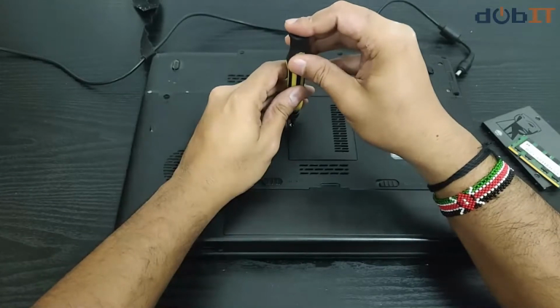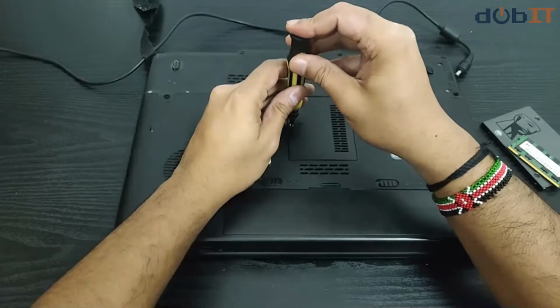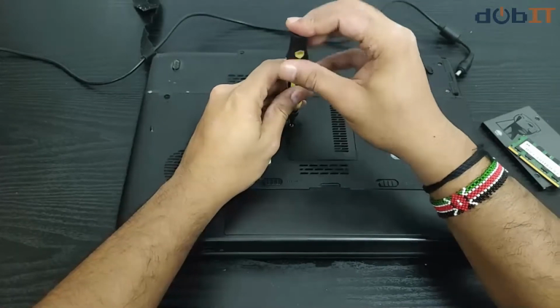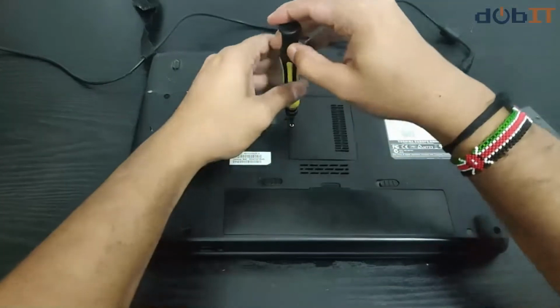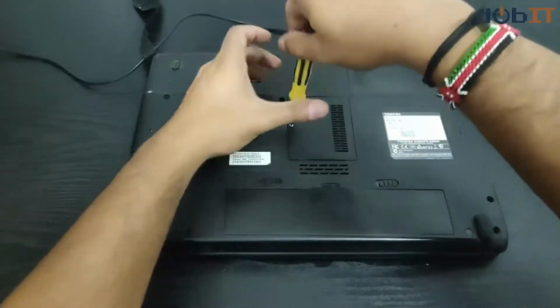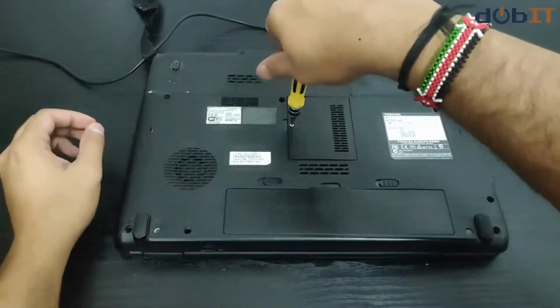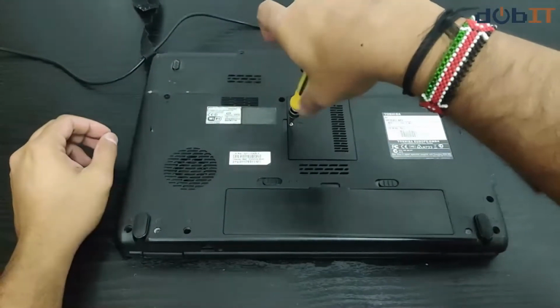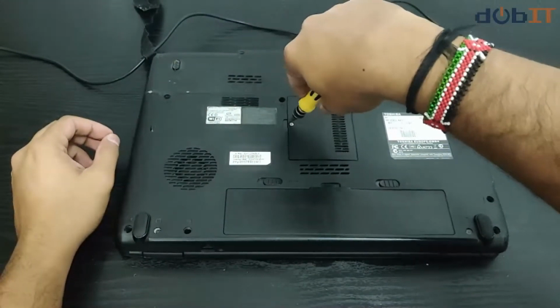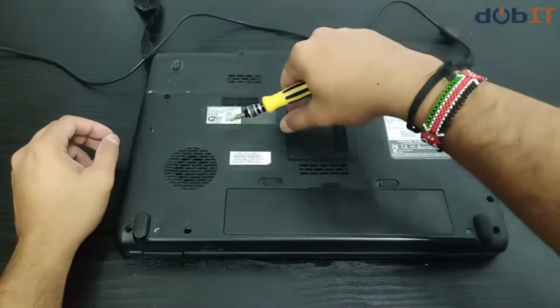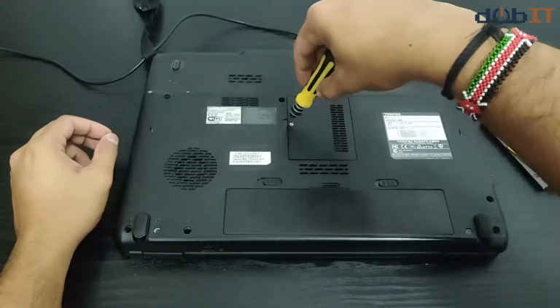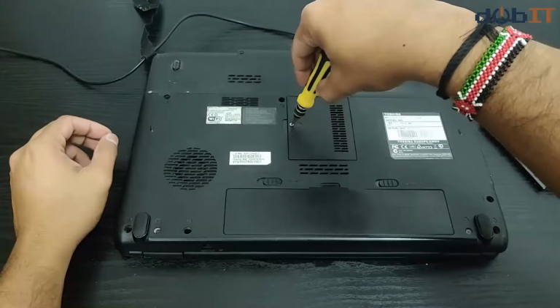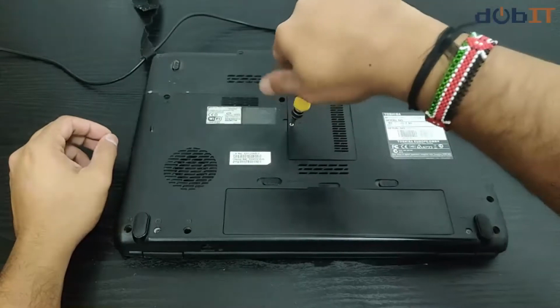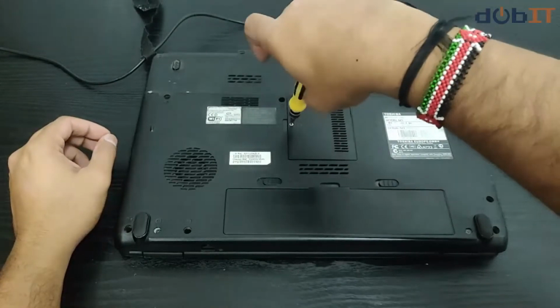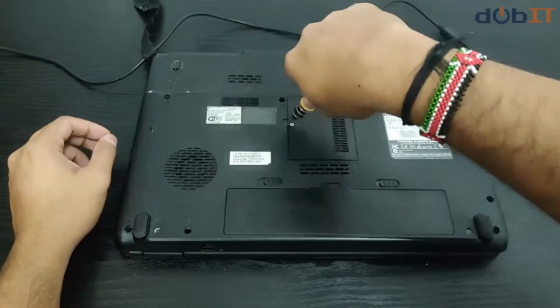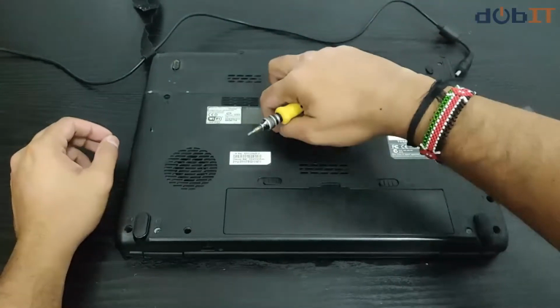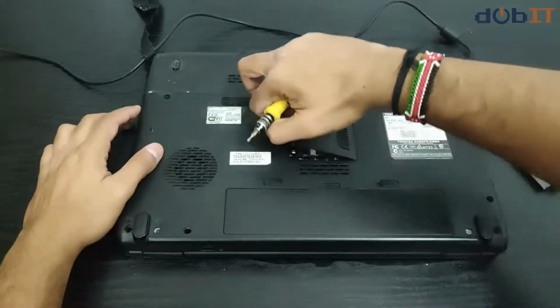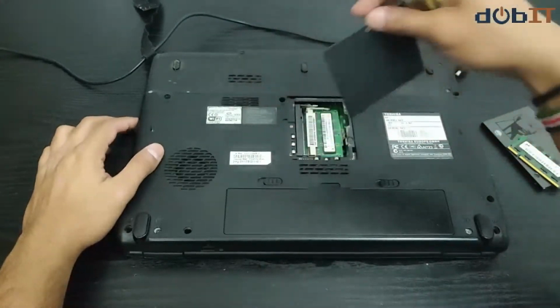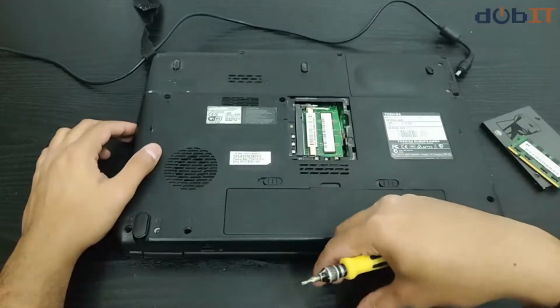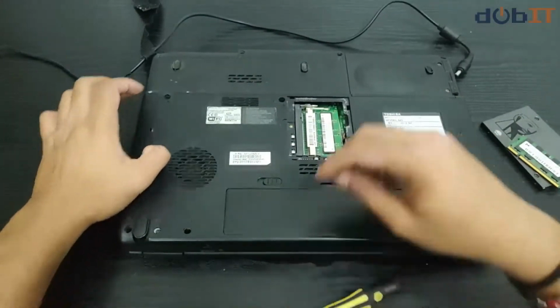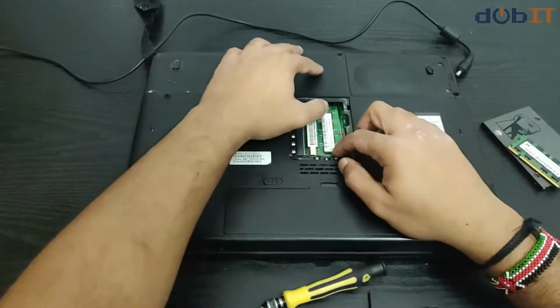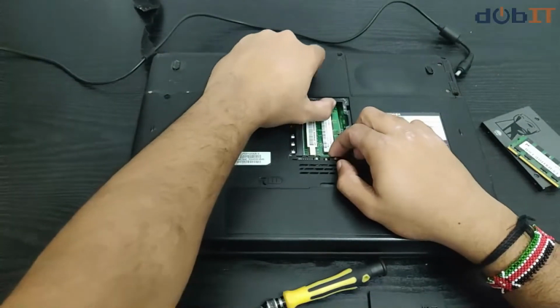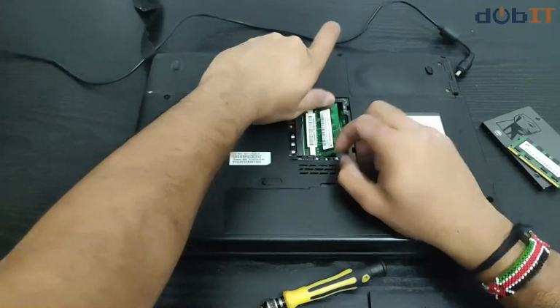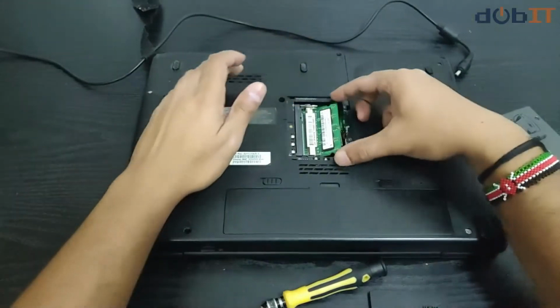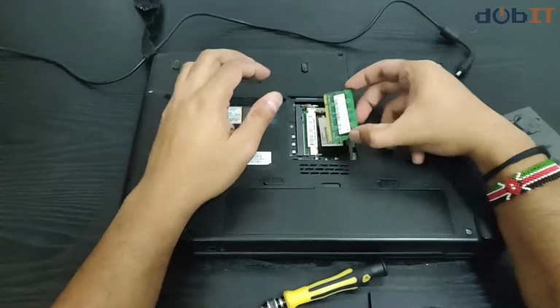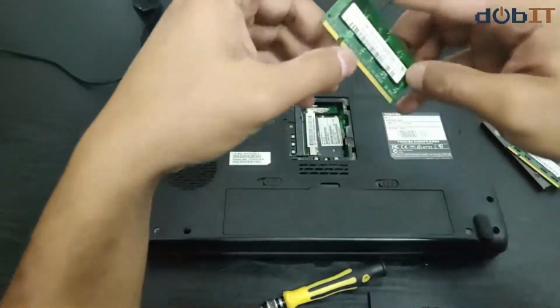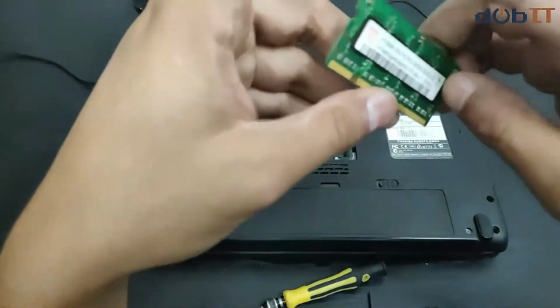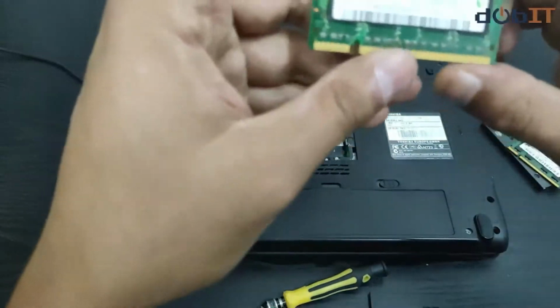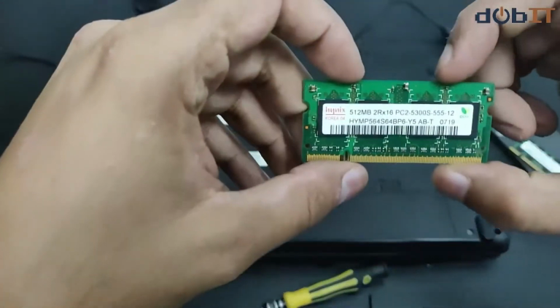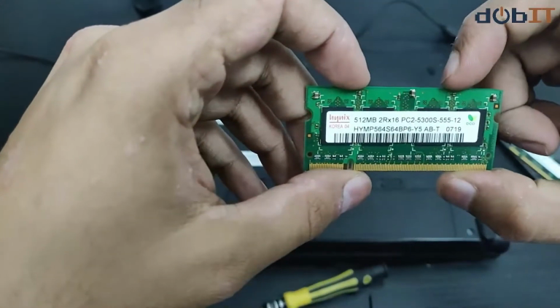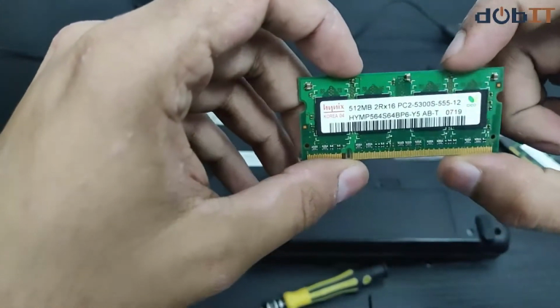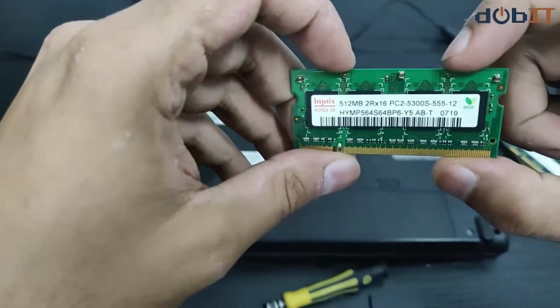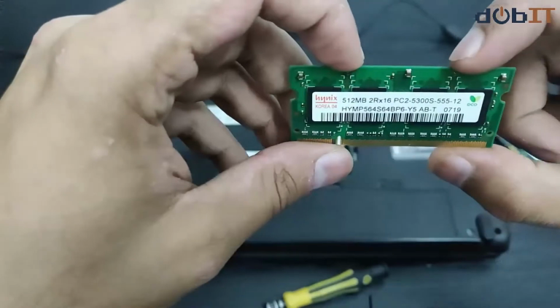Let's open the RAM compartment and see what it has inside. I hope it's one DIMM — oh yes, it is one DIMM. This is the 512 MB that was inside.